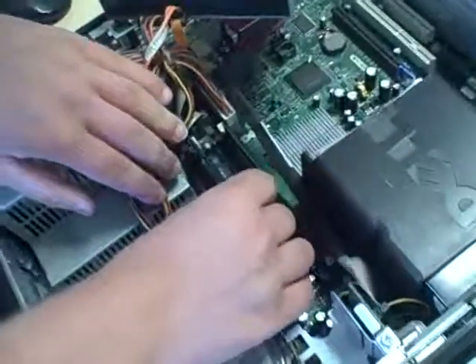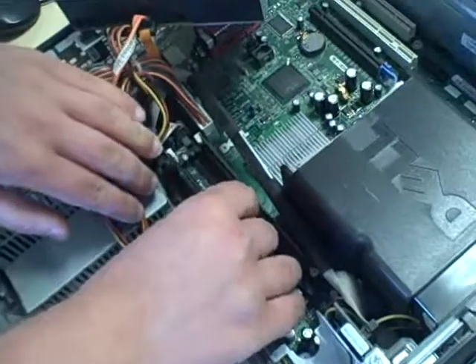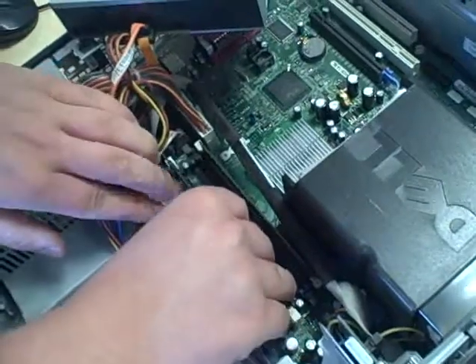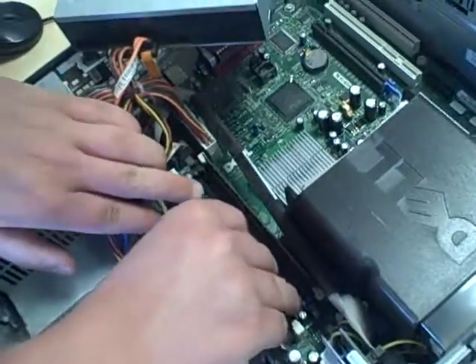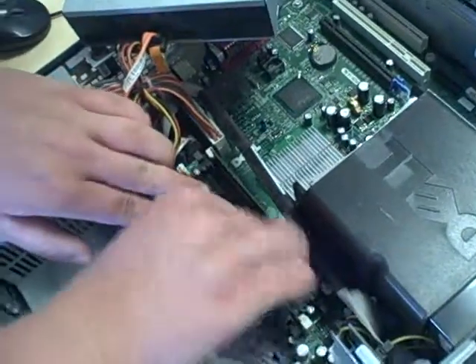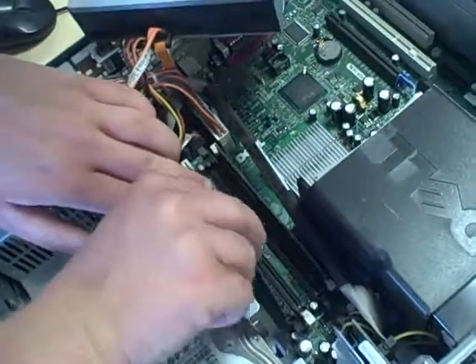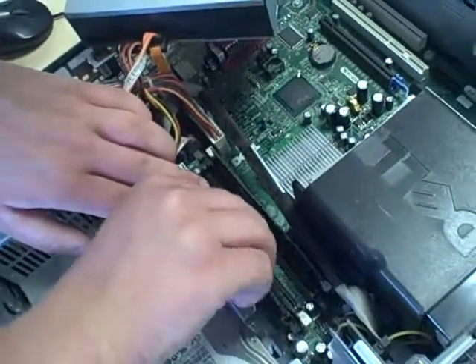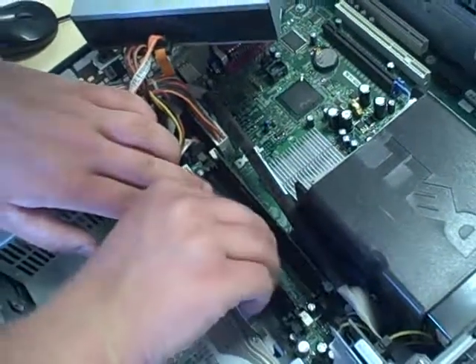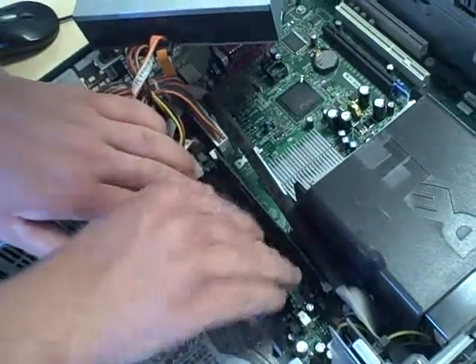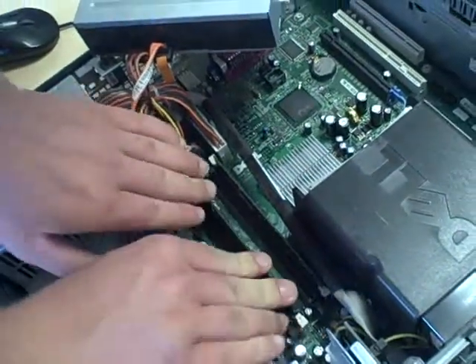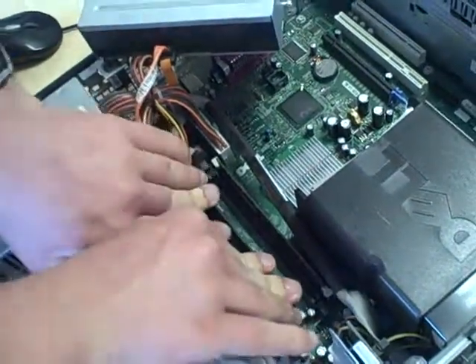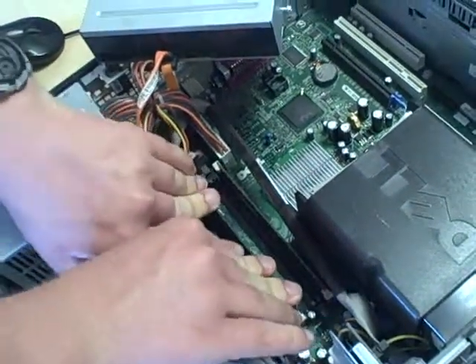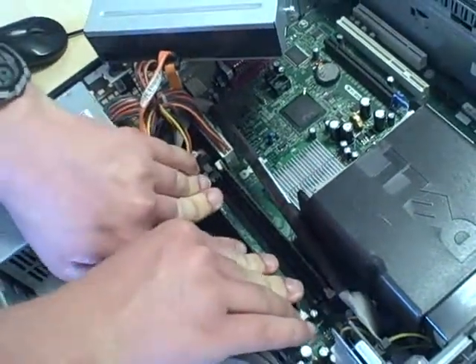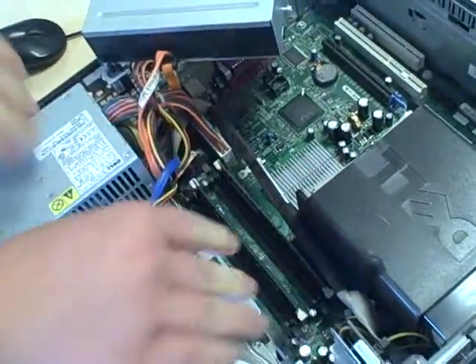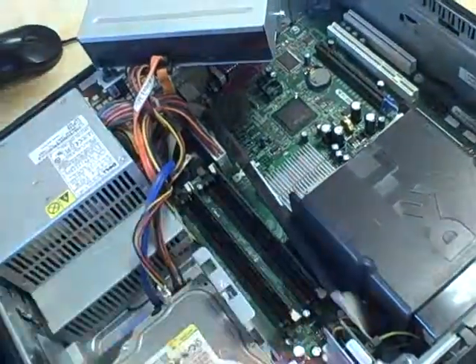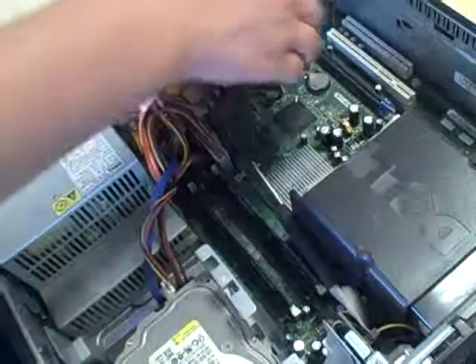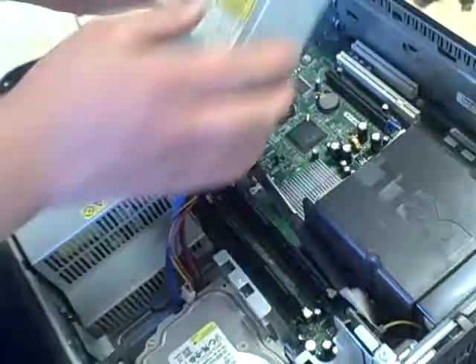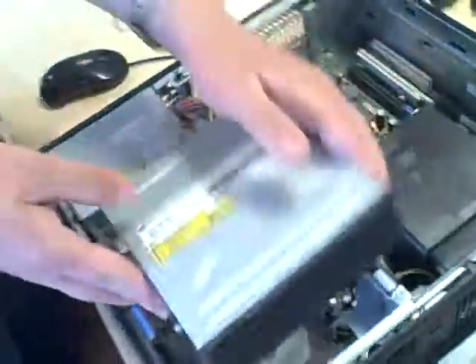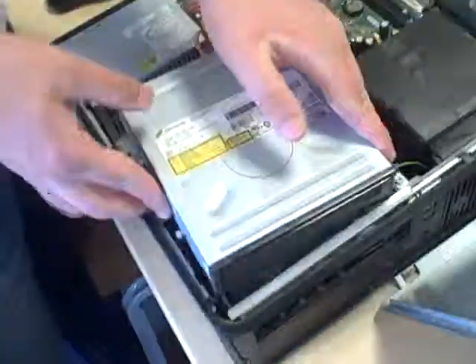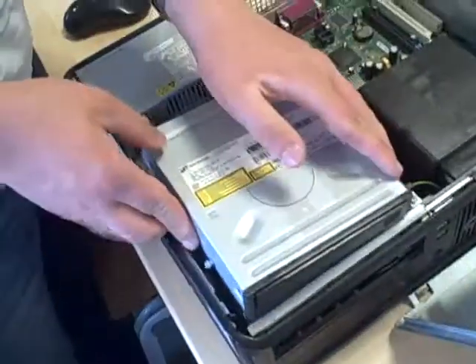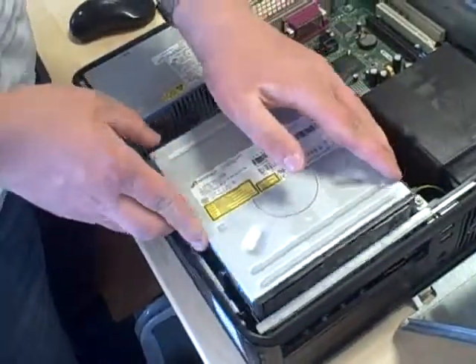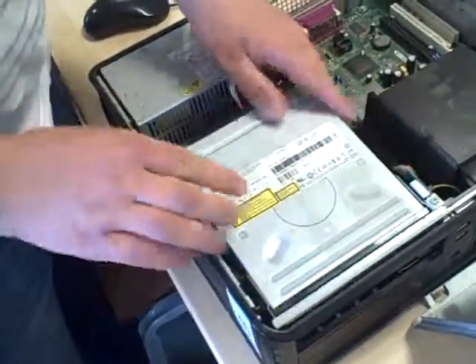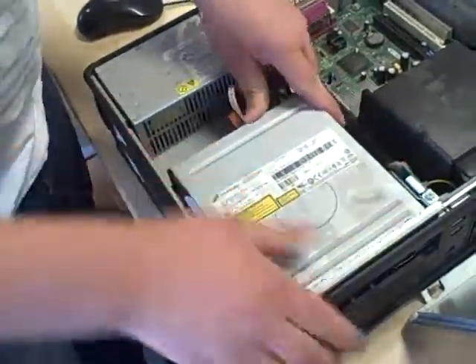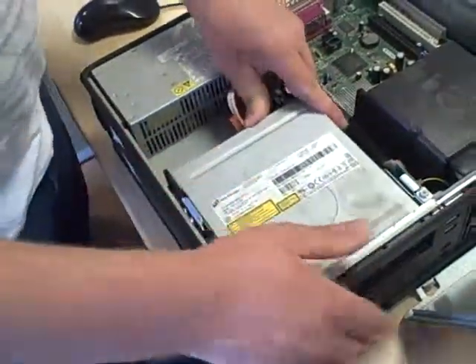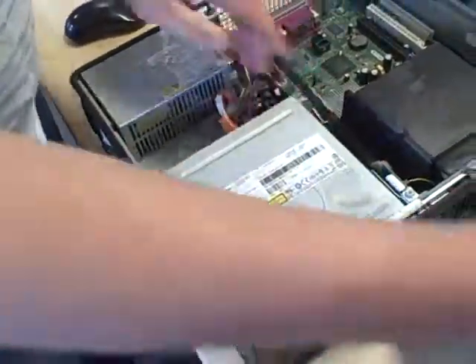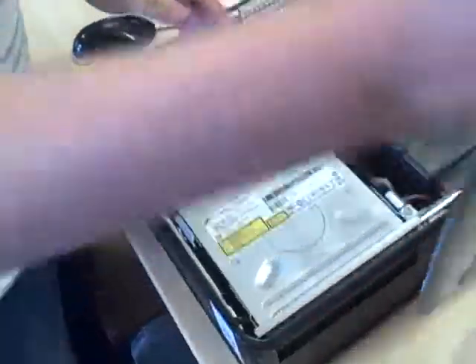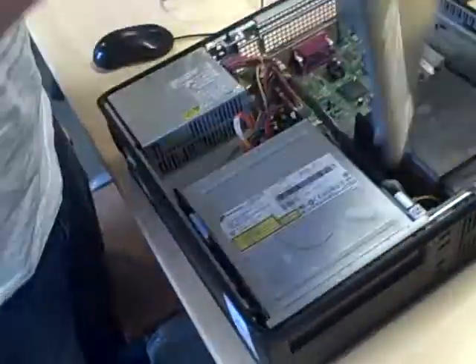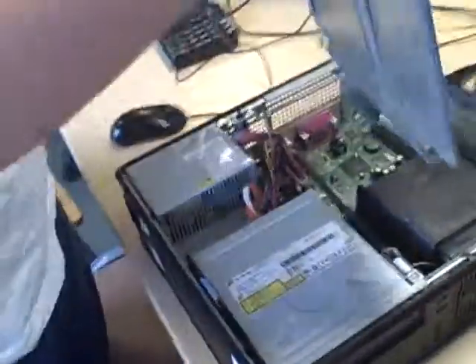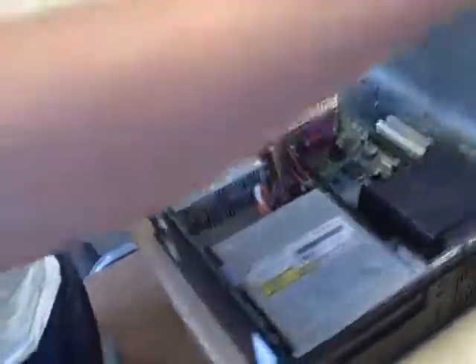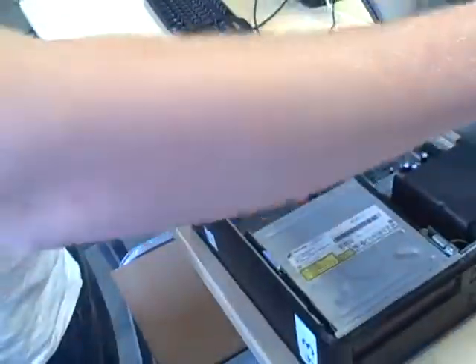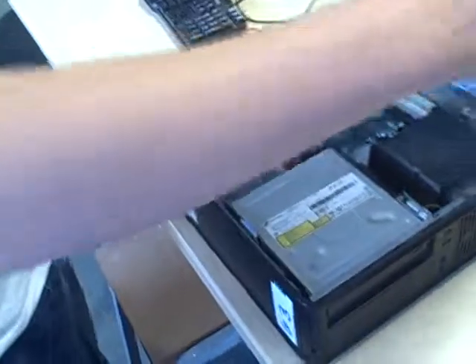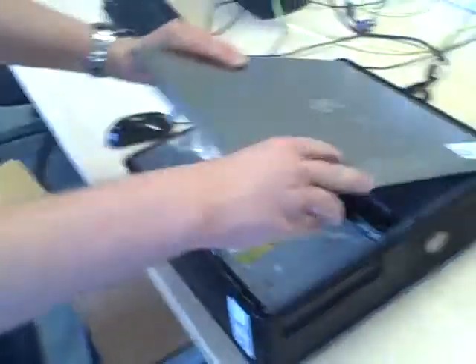Just simple — flip down, flip down, slide that back in and put the cover on. That's job done.